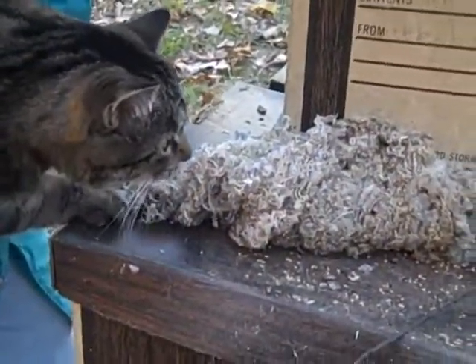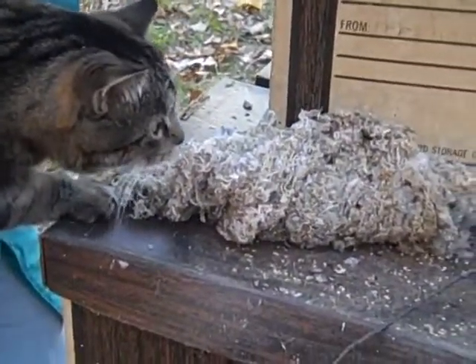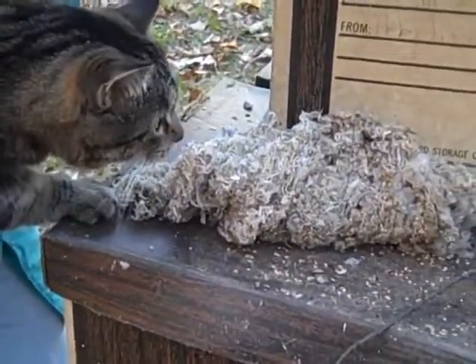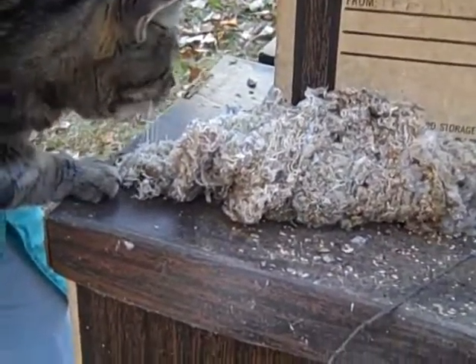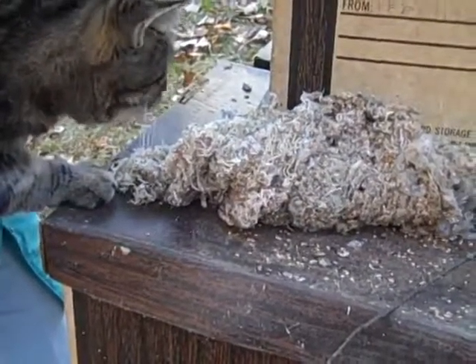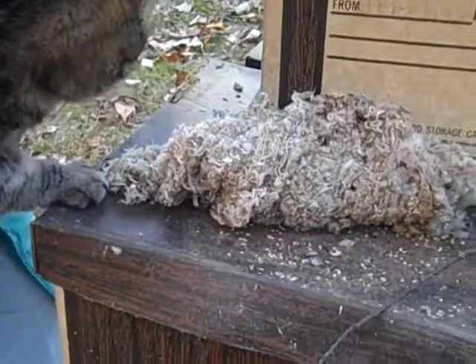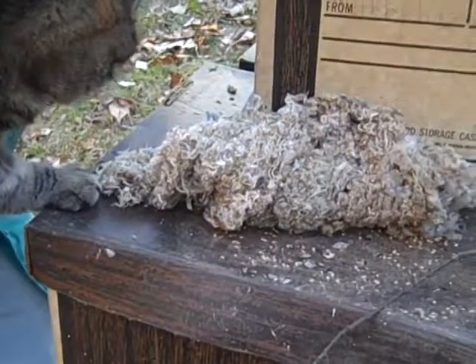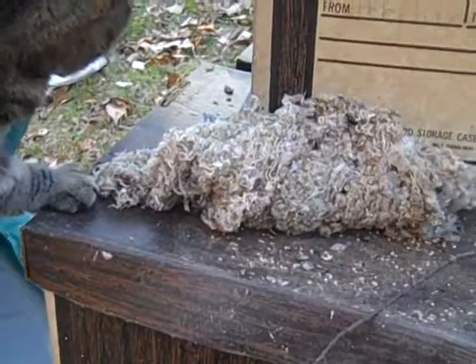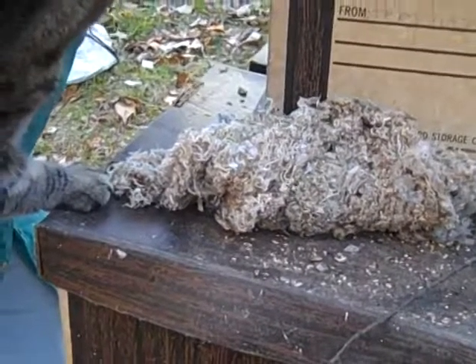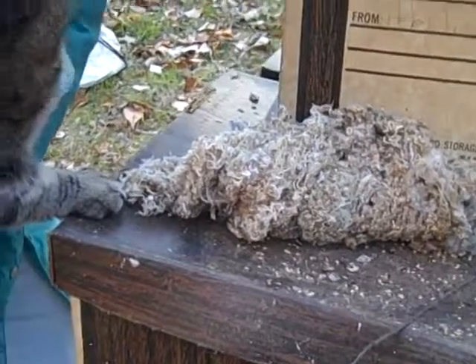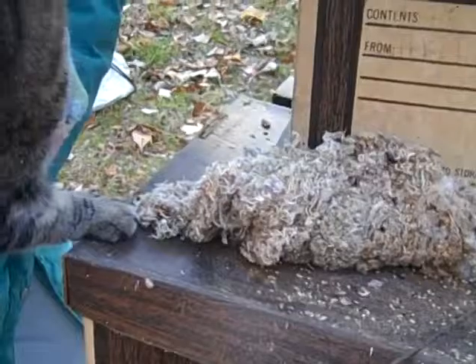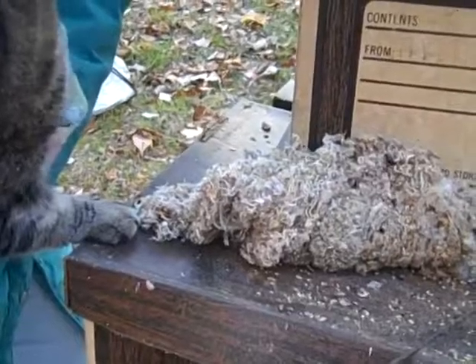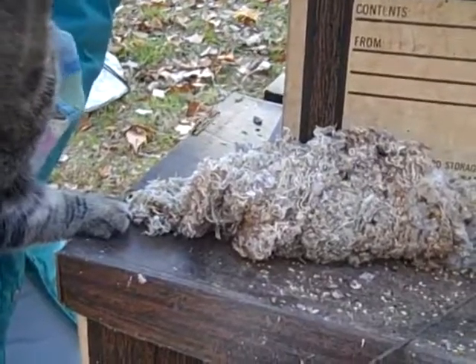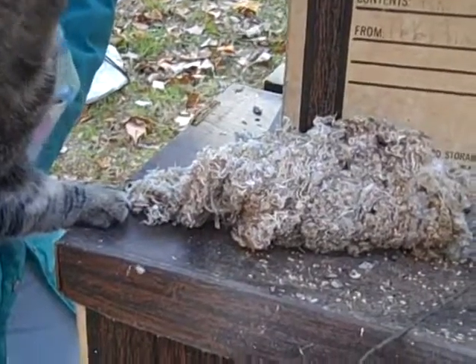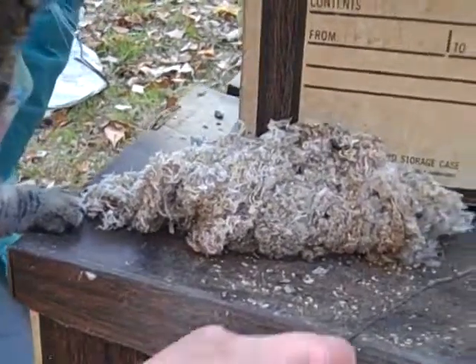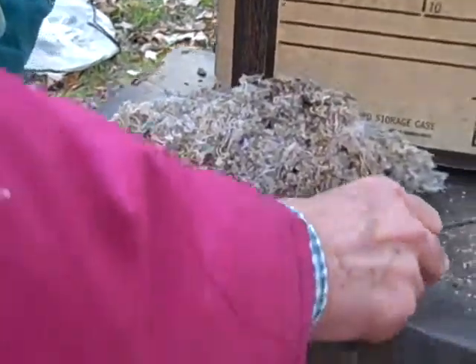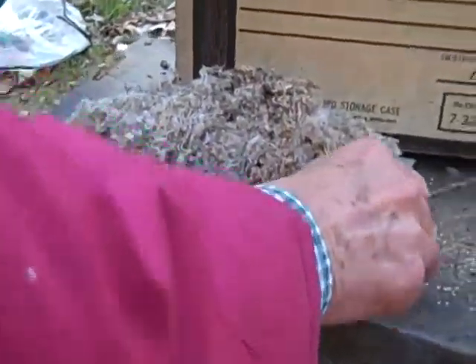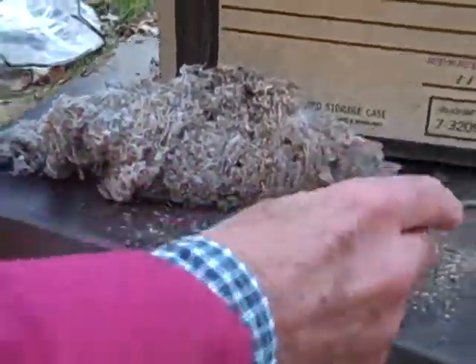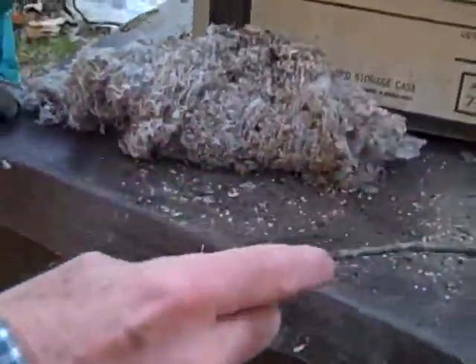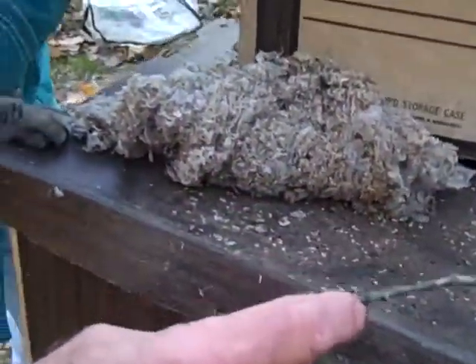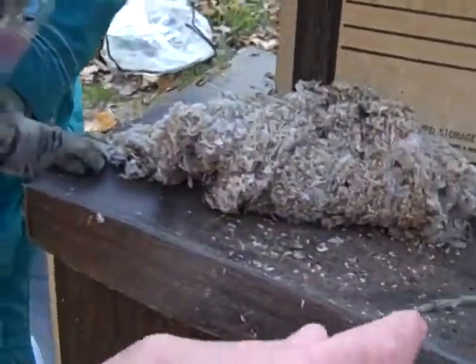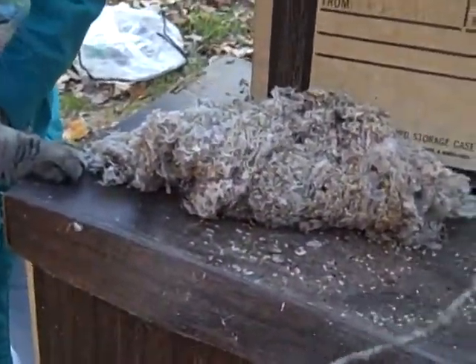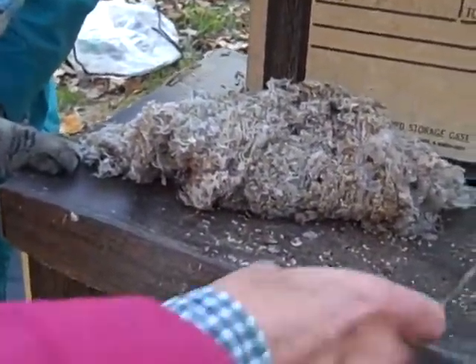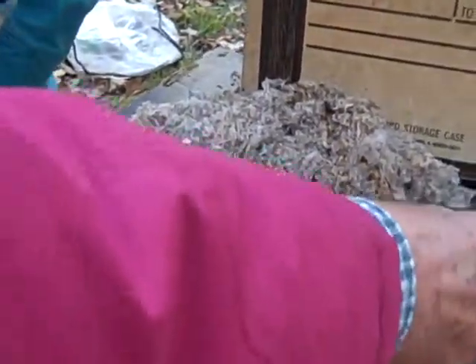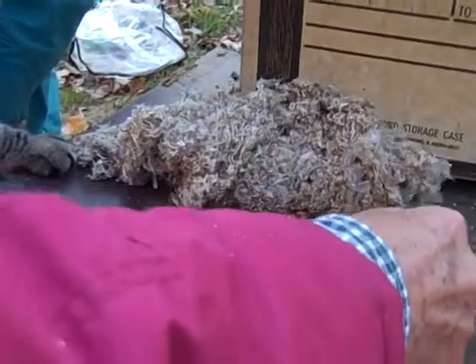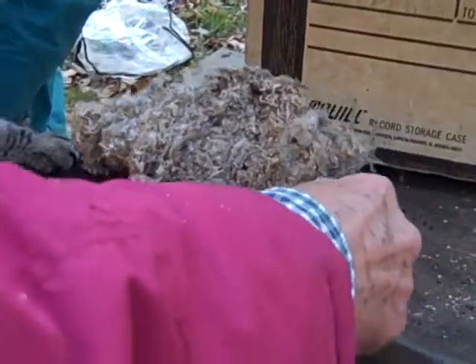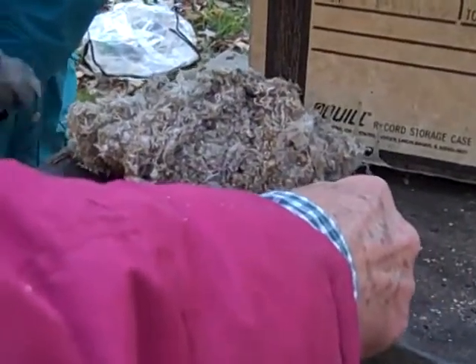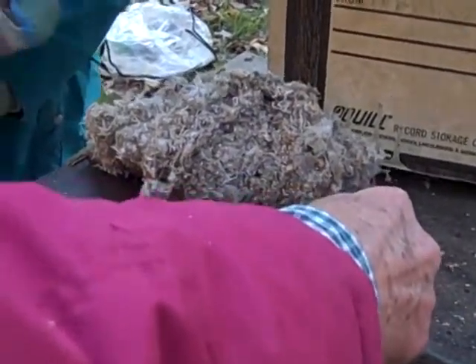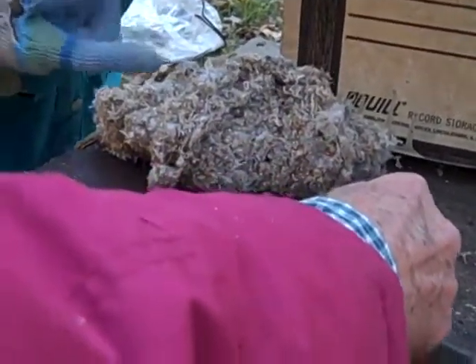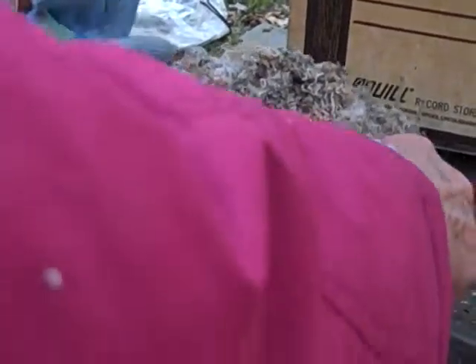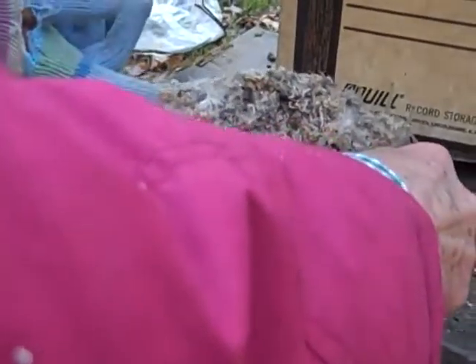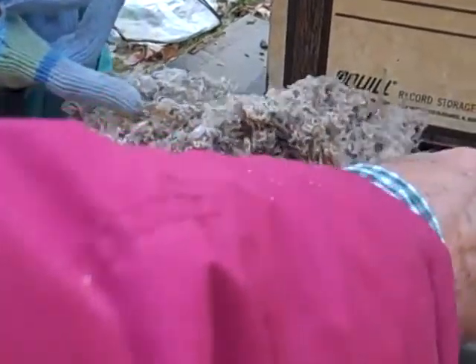Molly, smell it. She's got to know that there's something in there. You open it up a little bit. Can you let Molly go? Should I put this on the ground? Put the whole thing on.